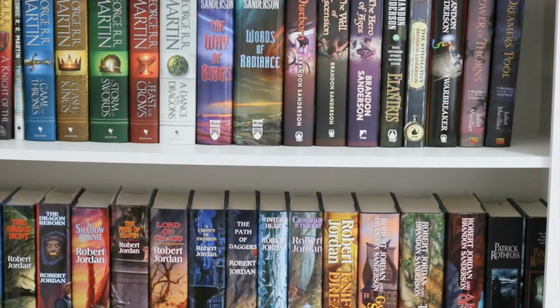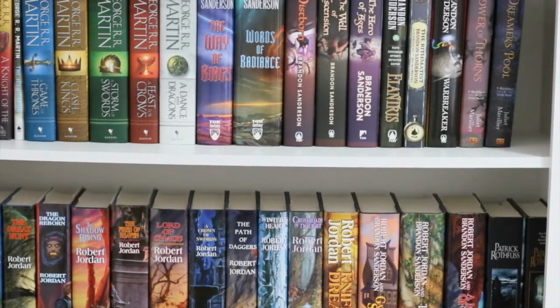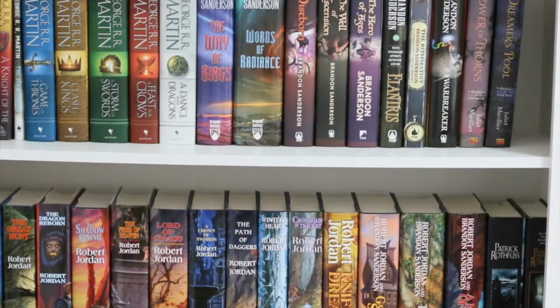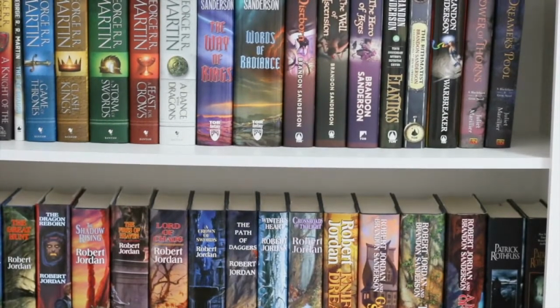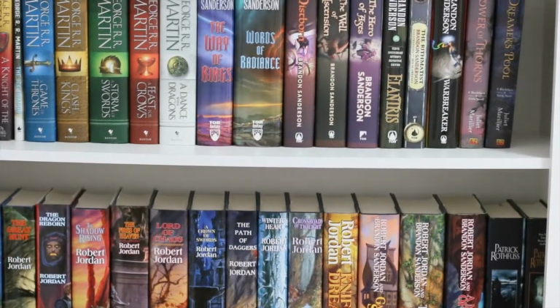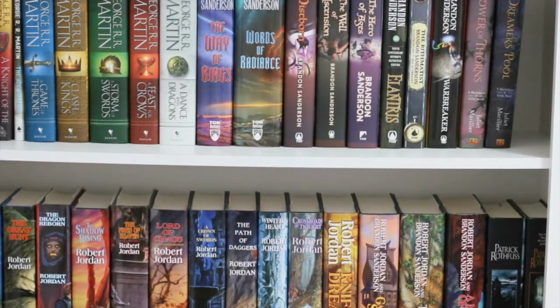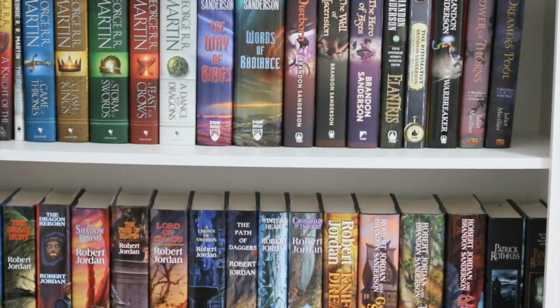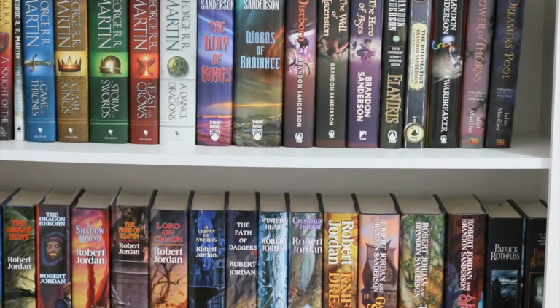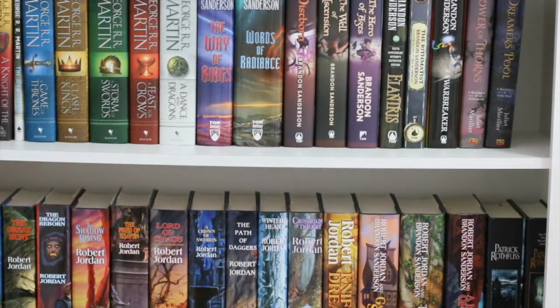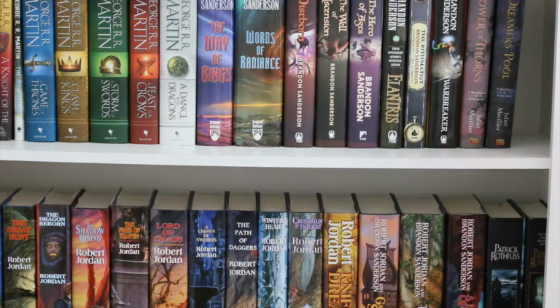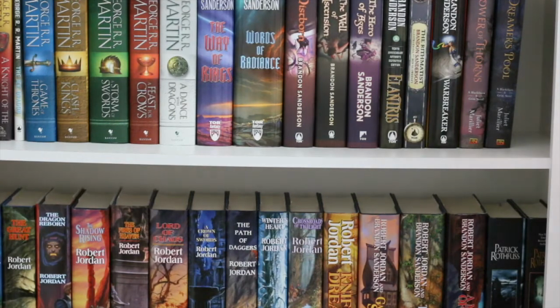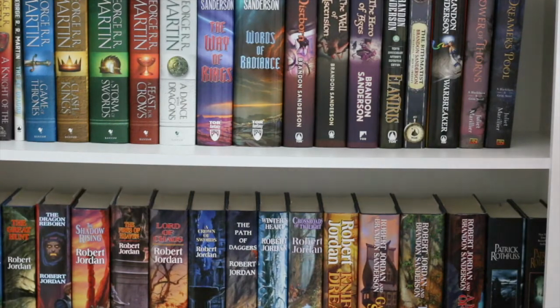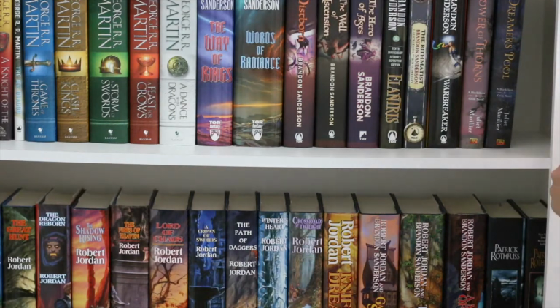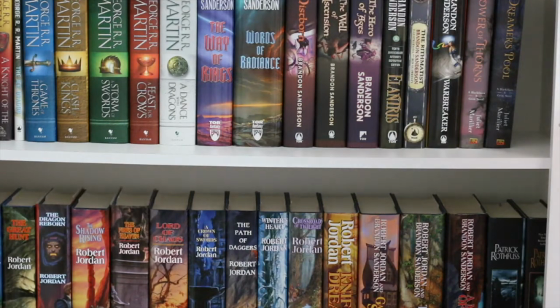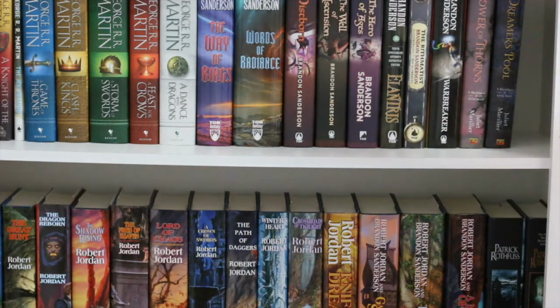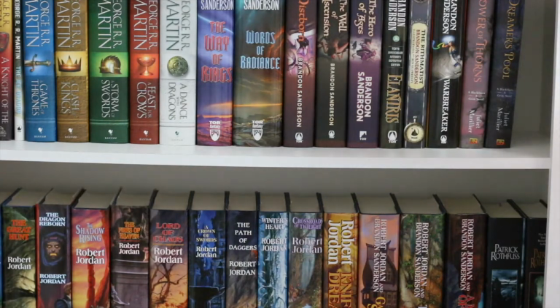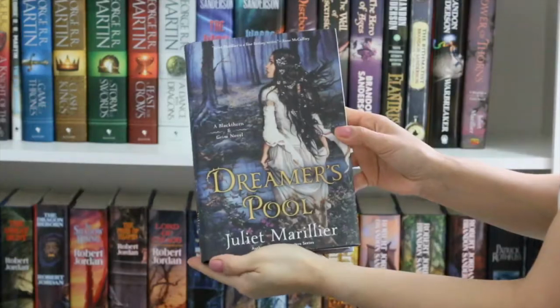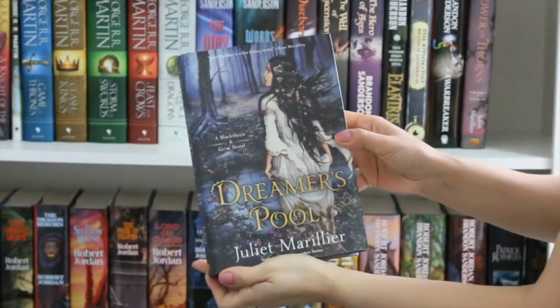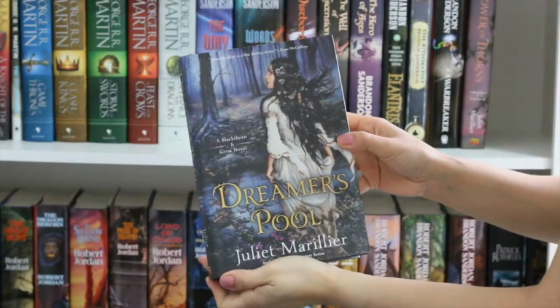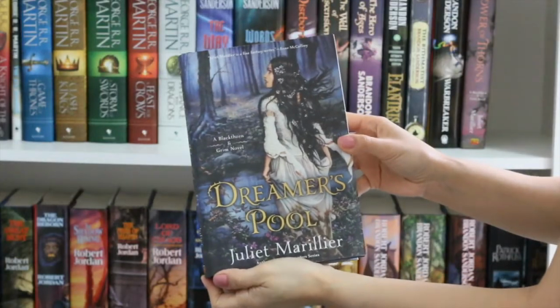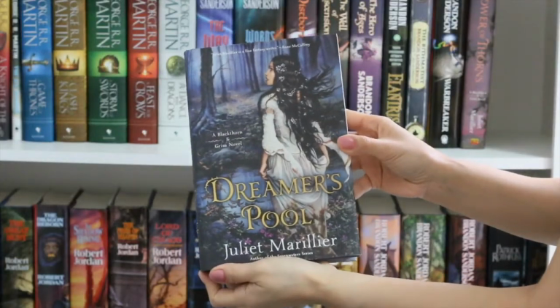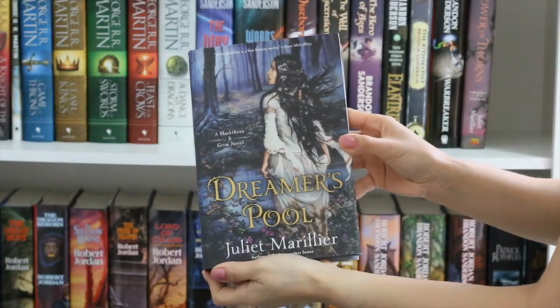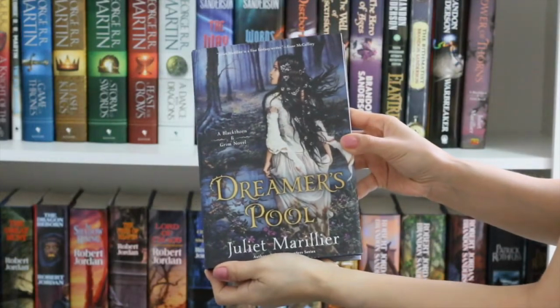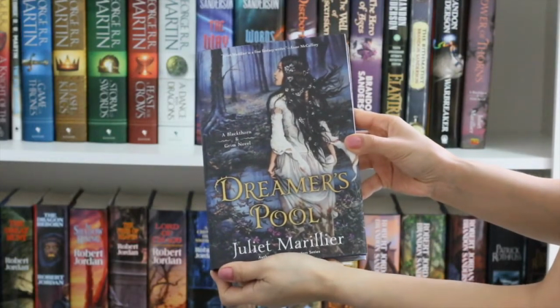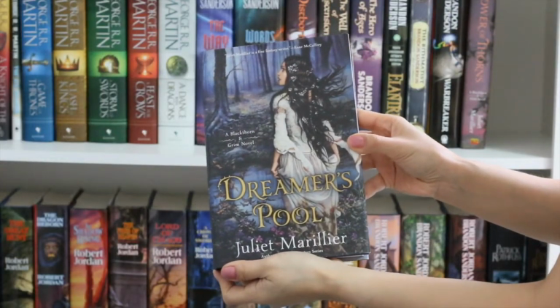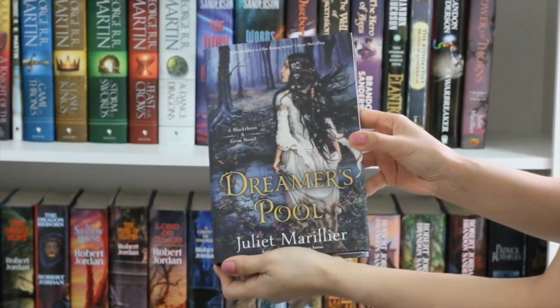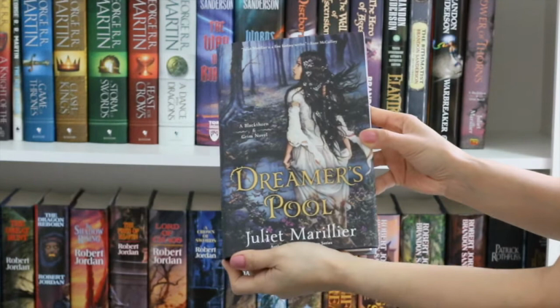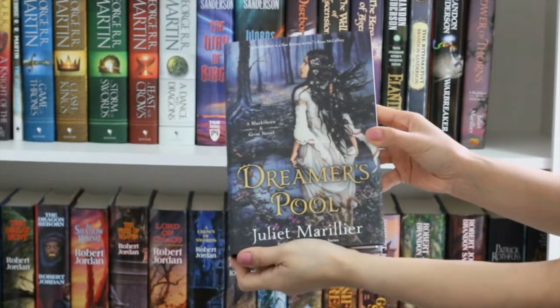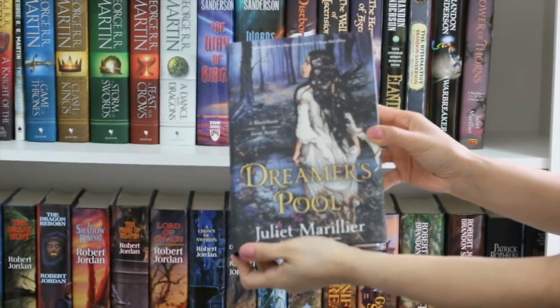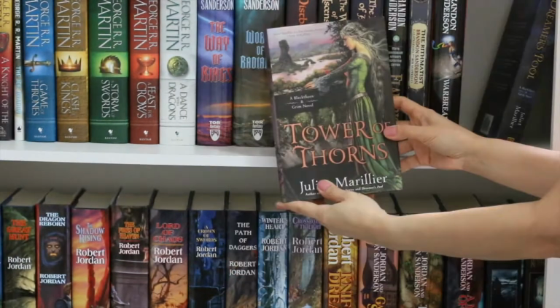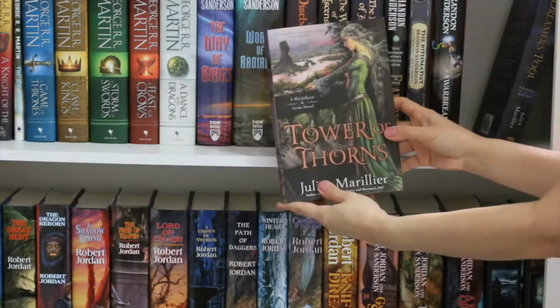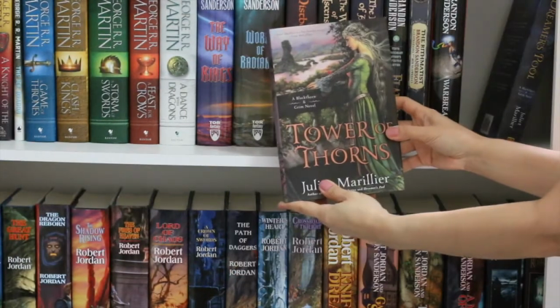Hi everyone! Welcome to Book Cravings! This is the third part of my bookshelf tour, and I'll start showing you guys the series Blackthorn and Grimm.